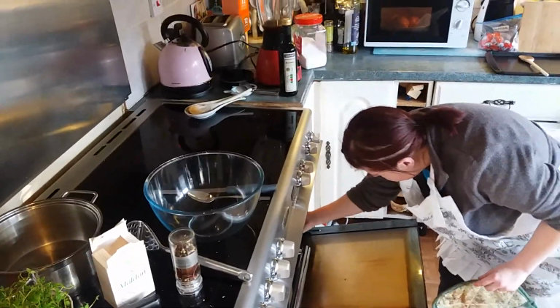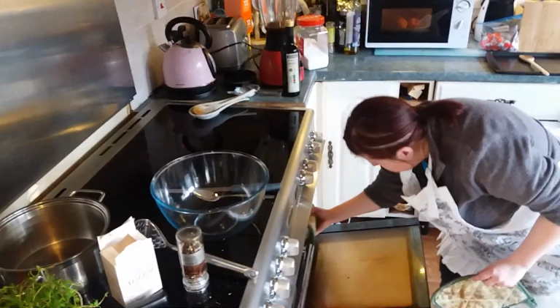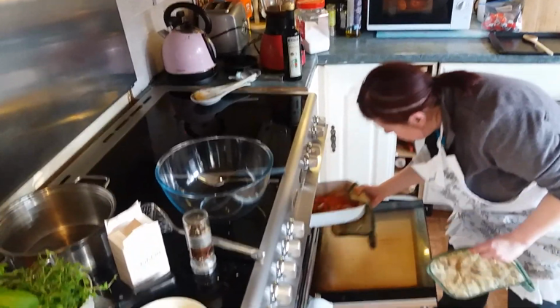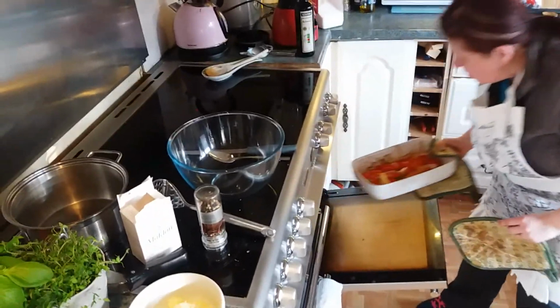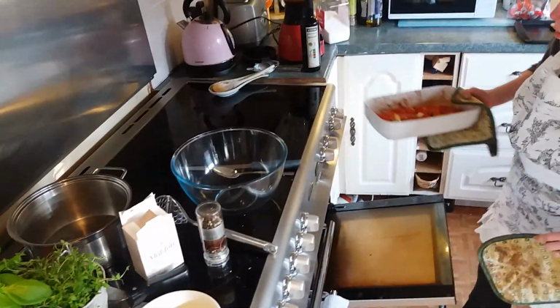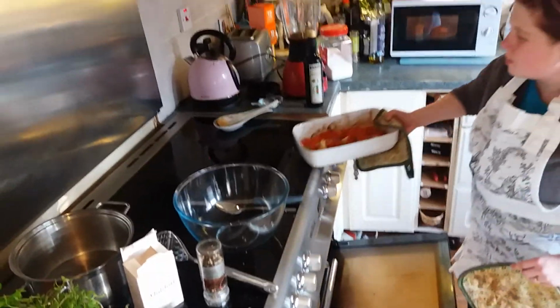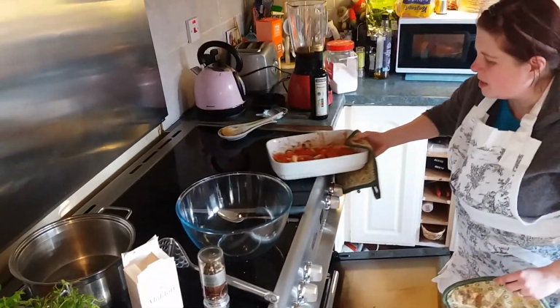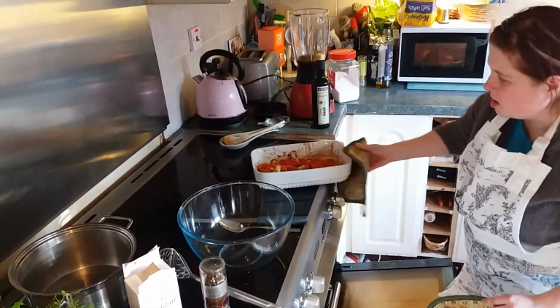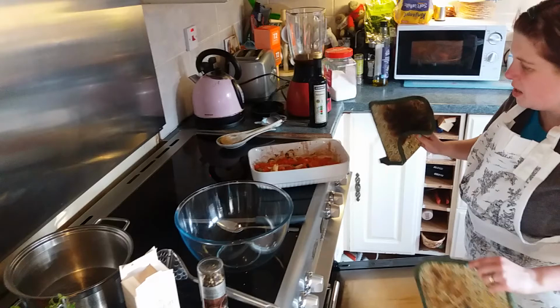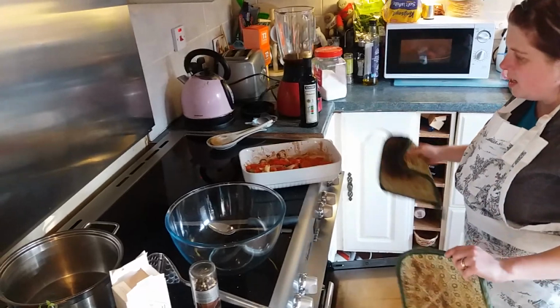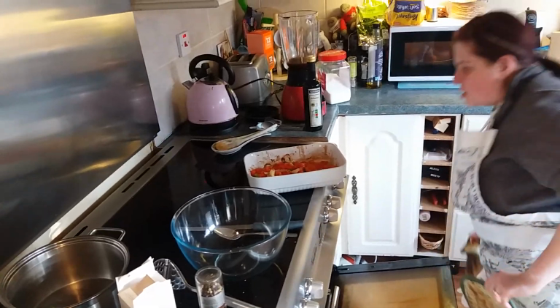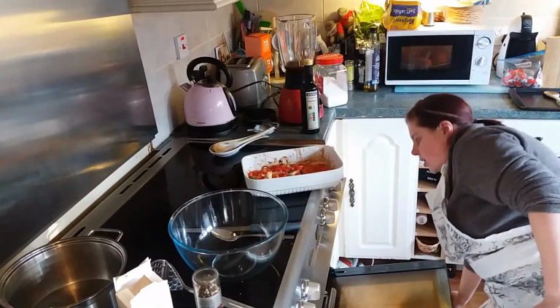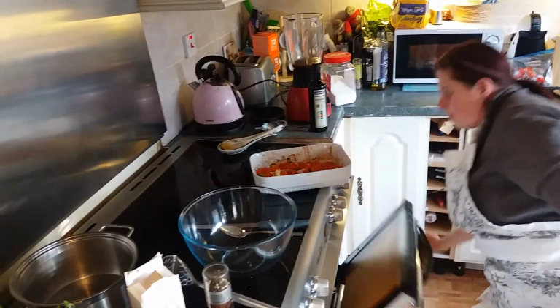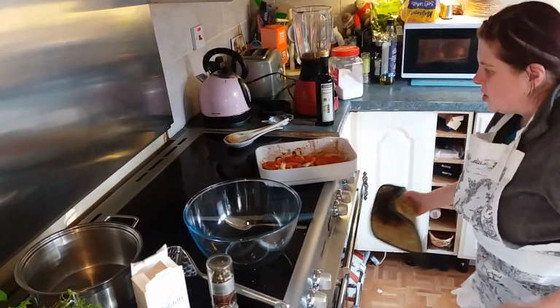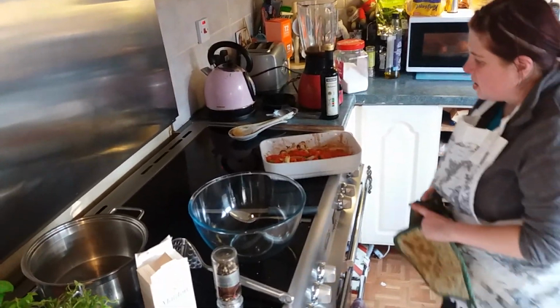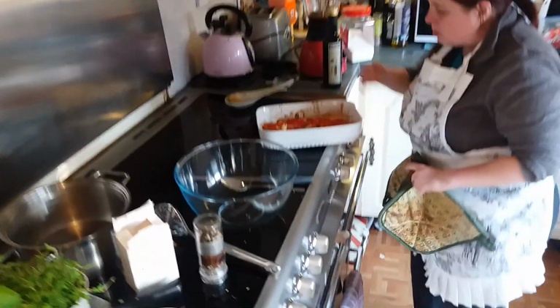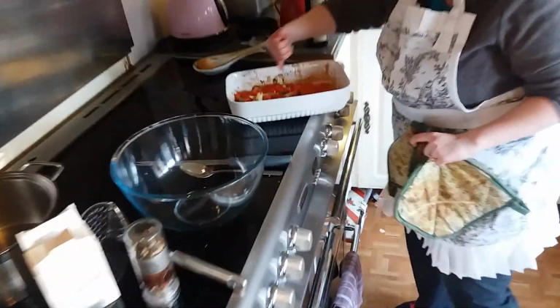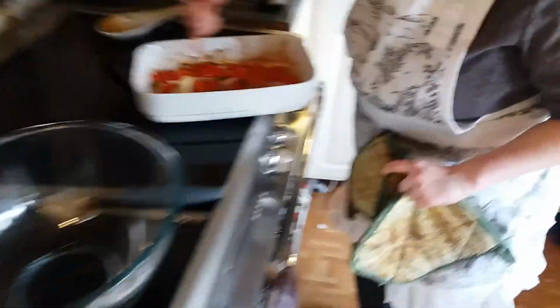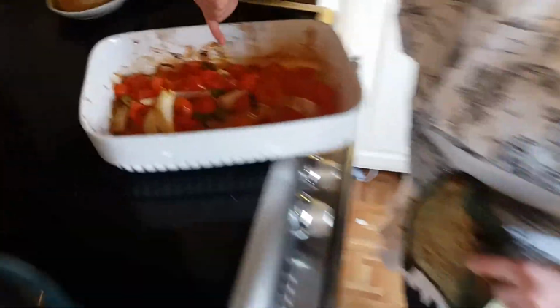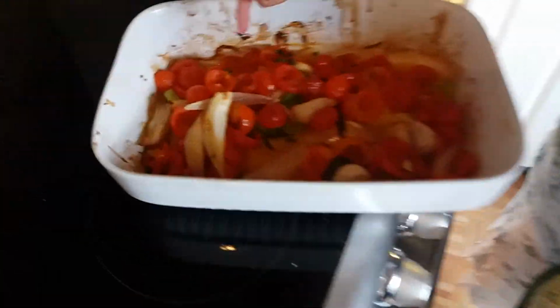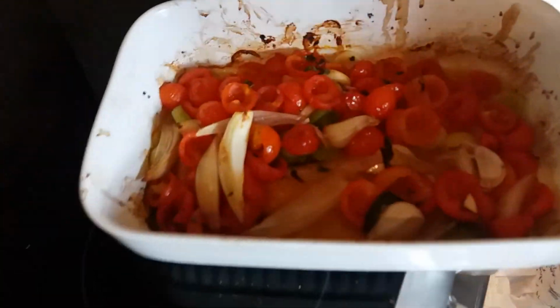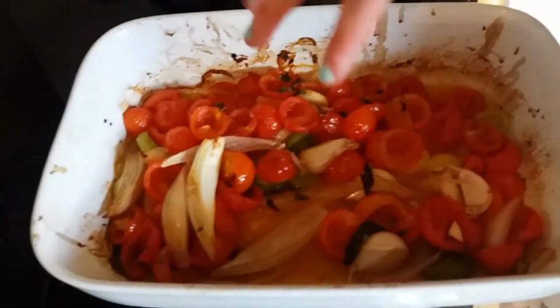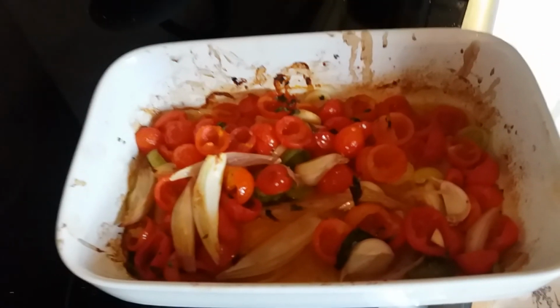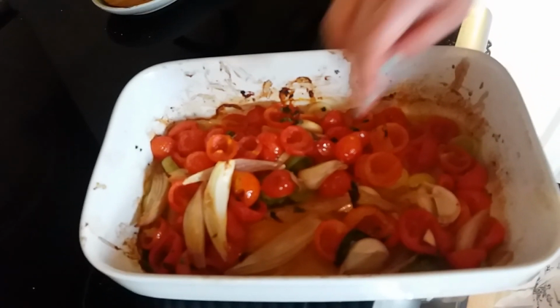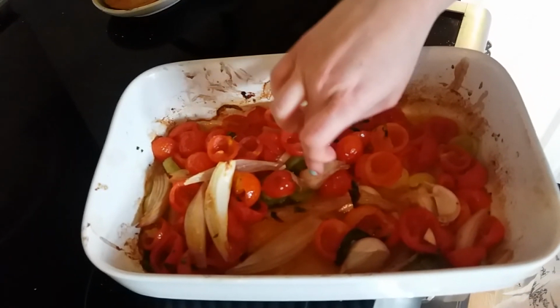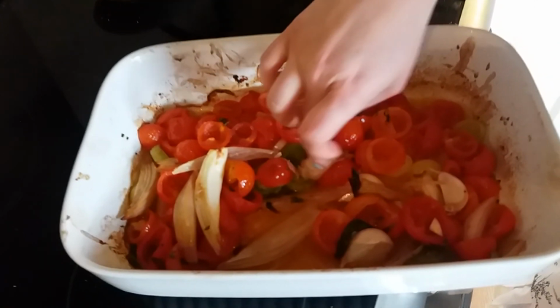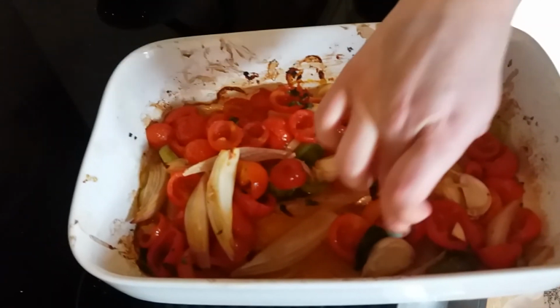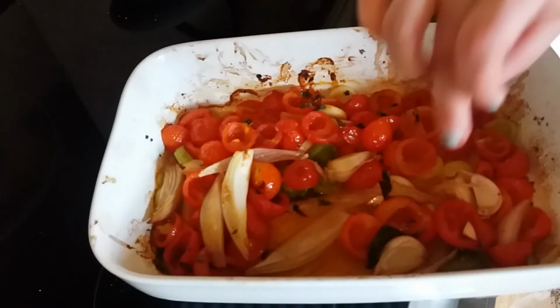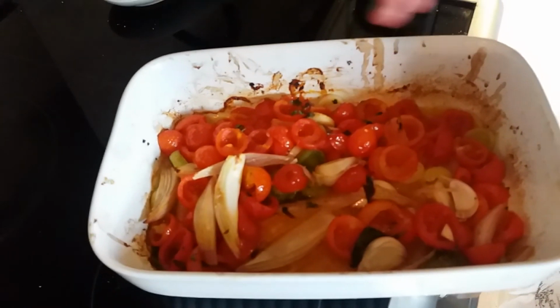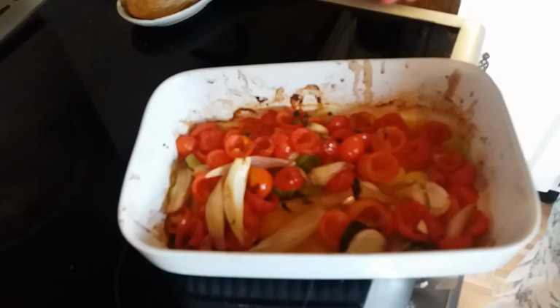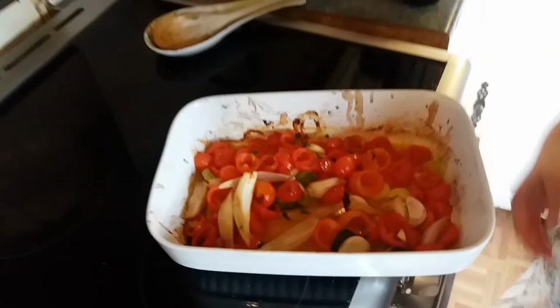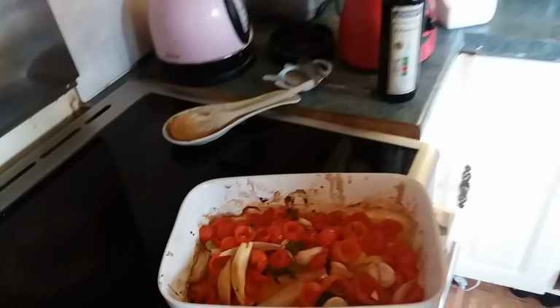Now, what do I always say, my coquettes? Put the stuff that will make you ill back in the fridge, because if you don't, you're going to get ill. It's not the nicest of things.